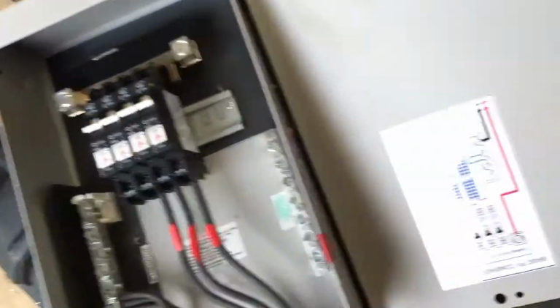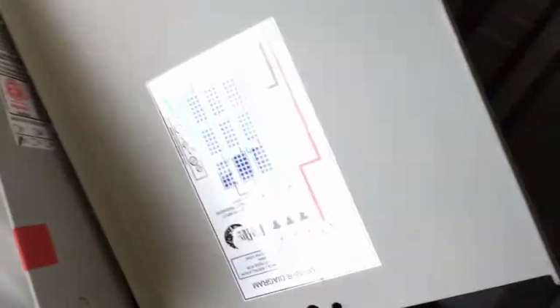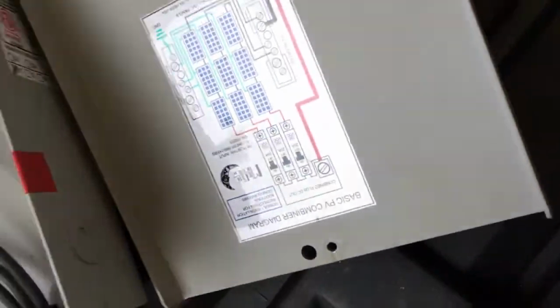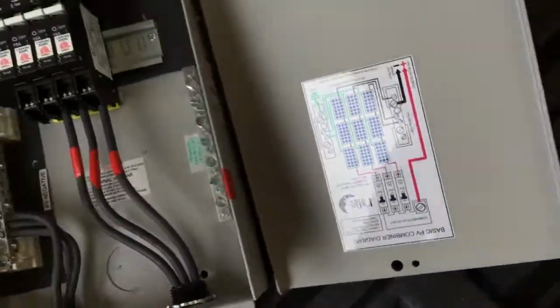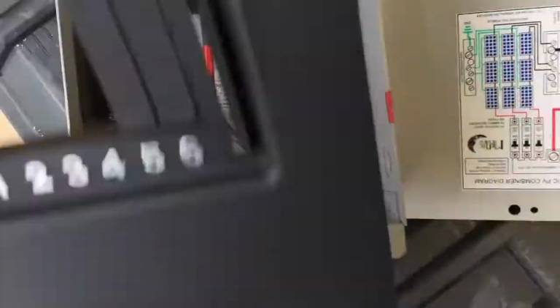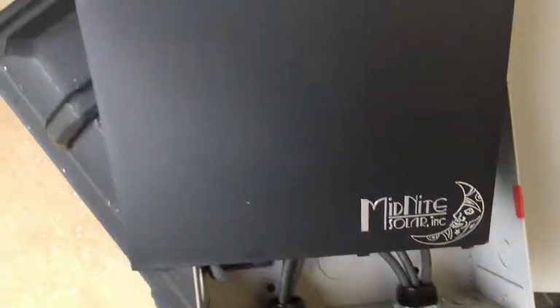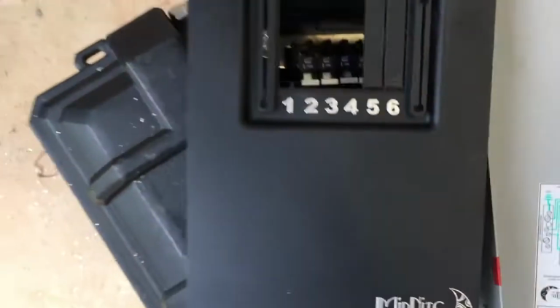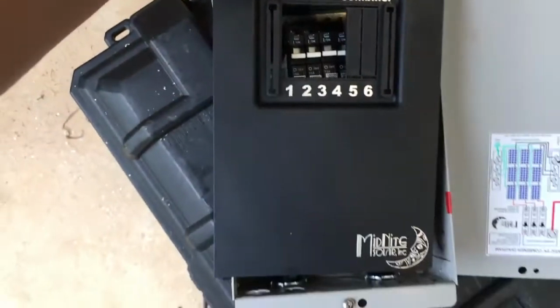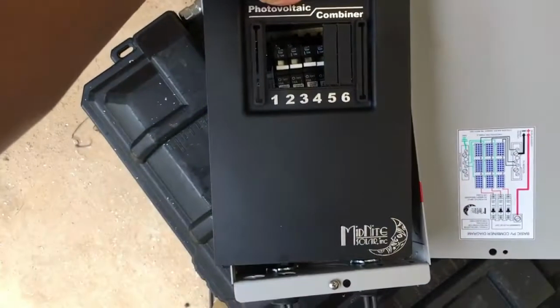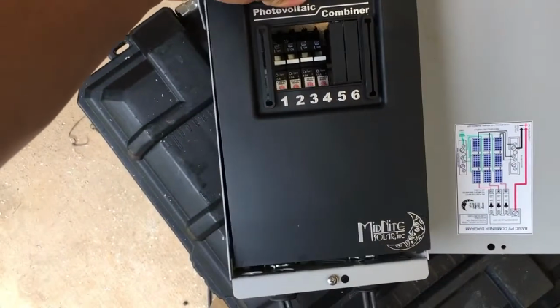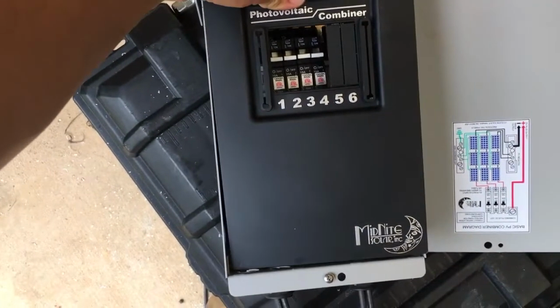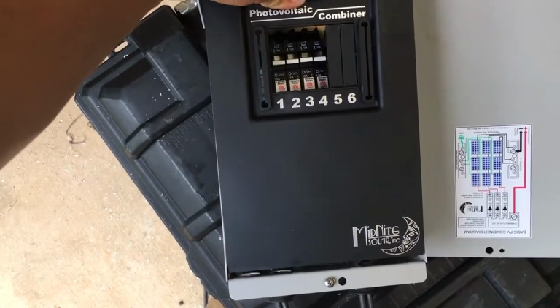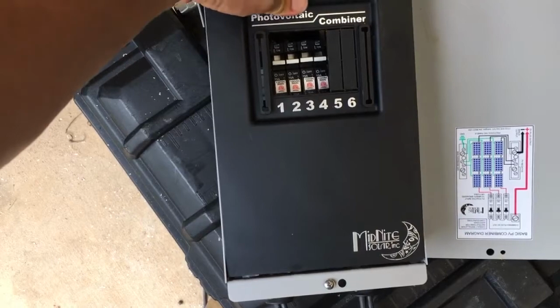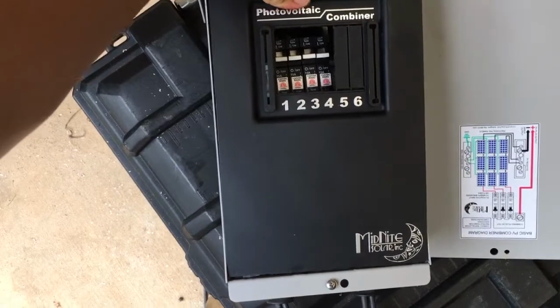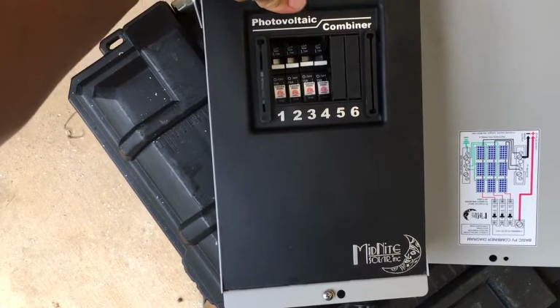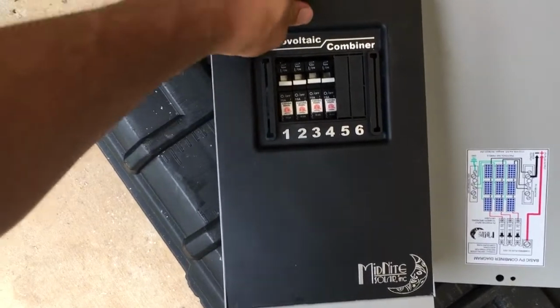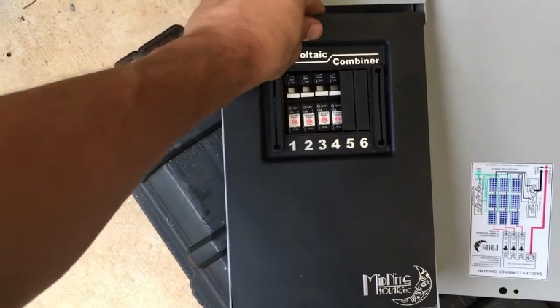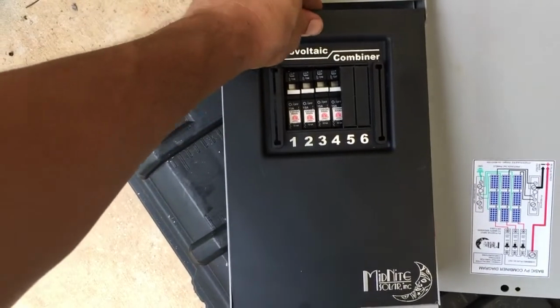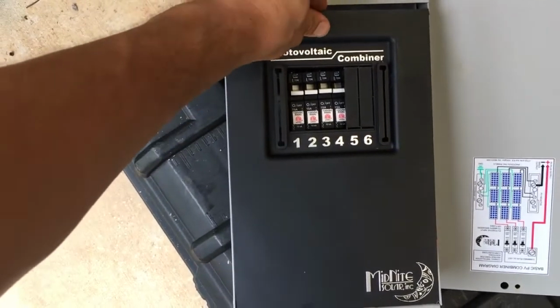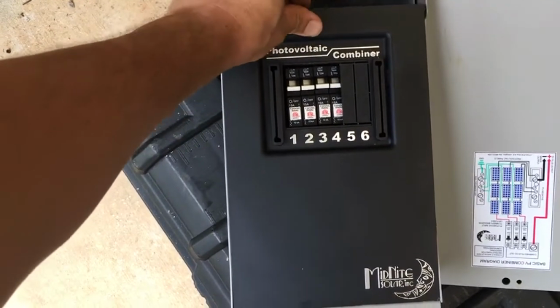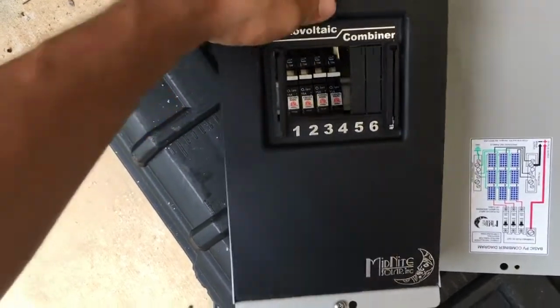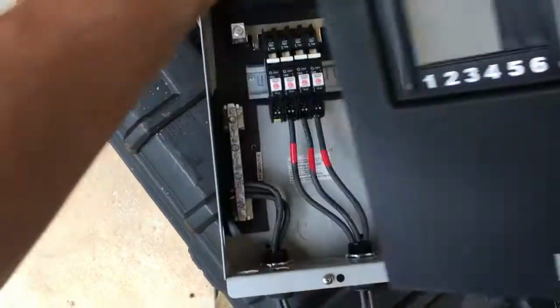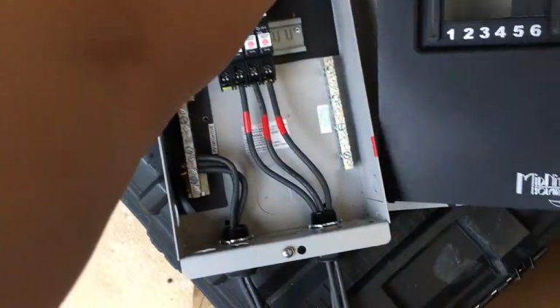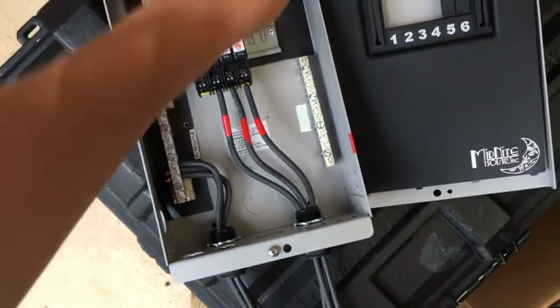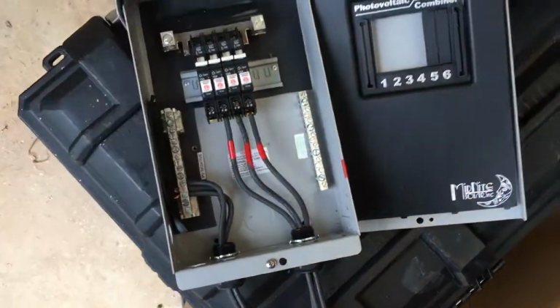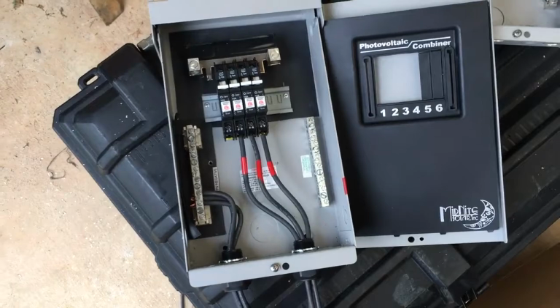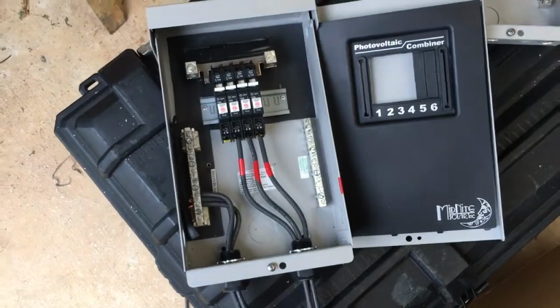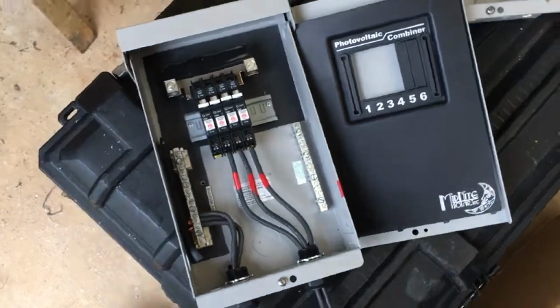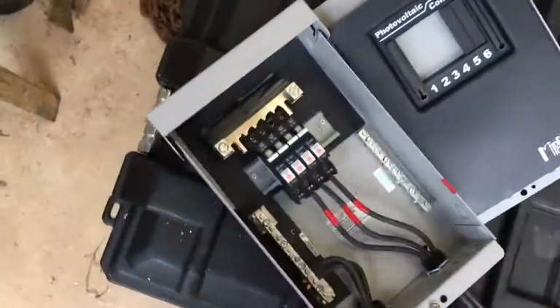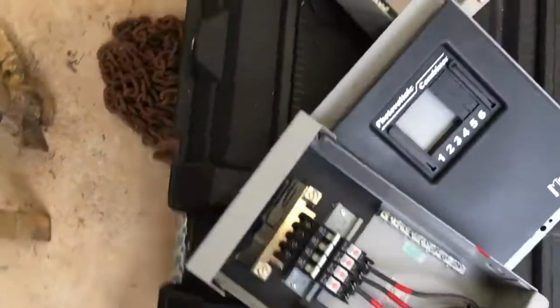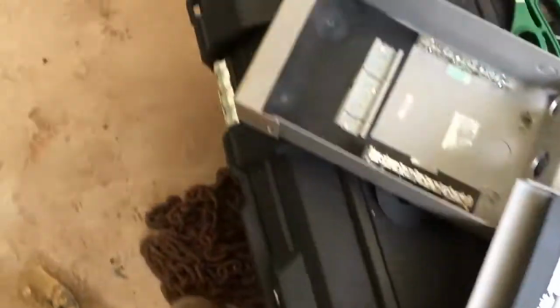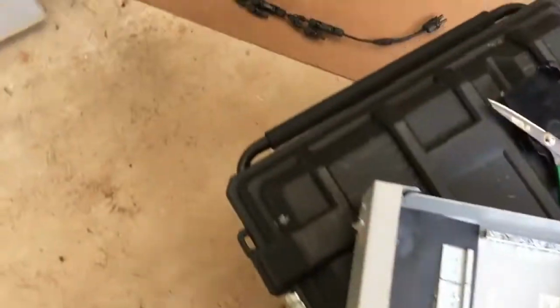The lid goes on like that — not super fun. It has a dead front that fits on. You can look at all that on the Midnight website, but this is not that hard to wire up once you get the principle of it.